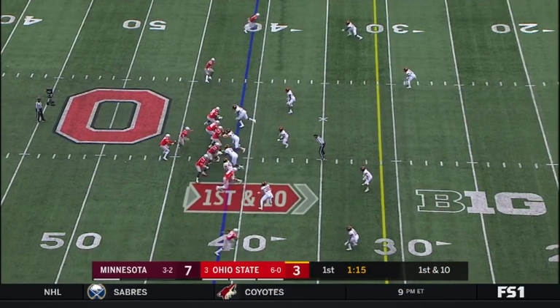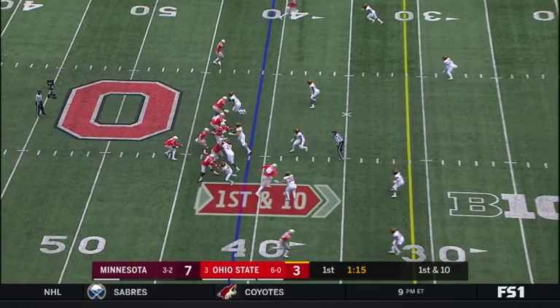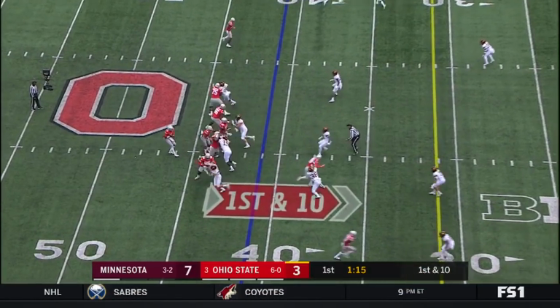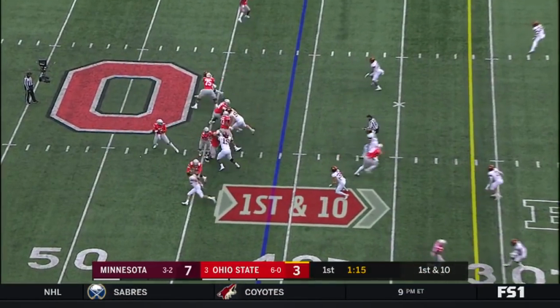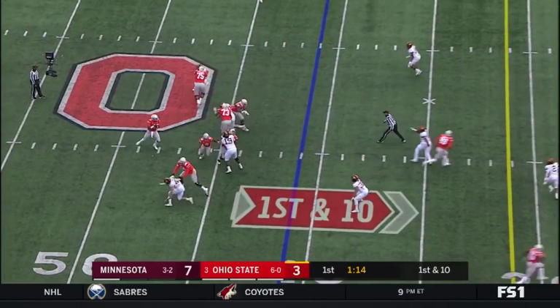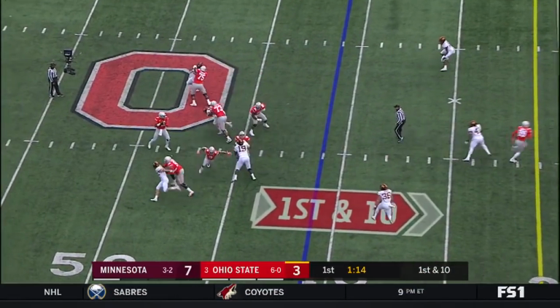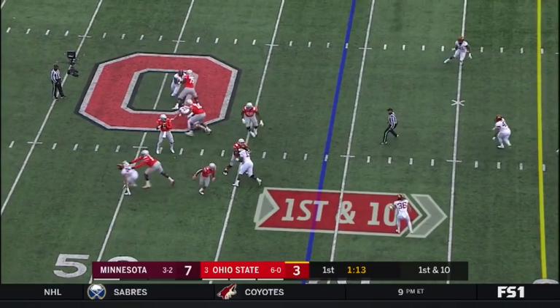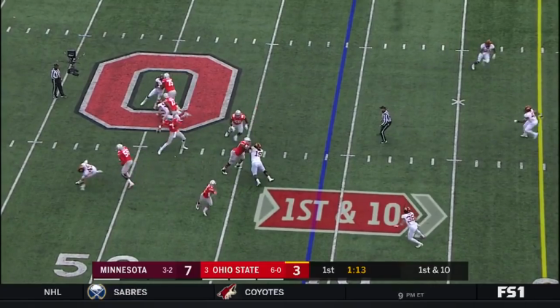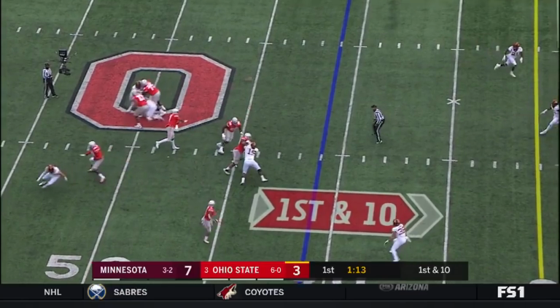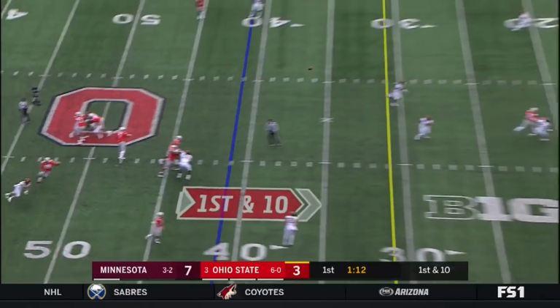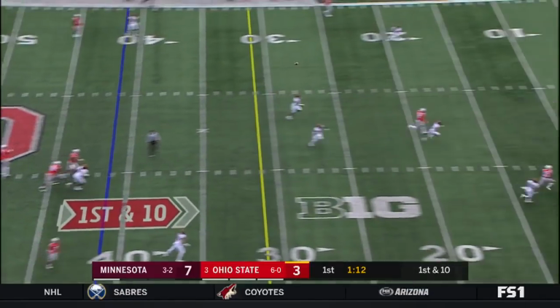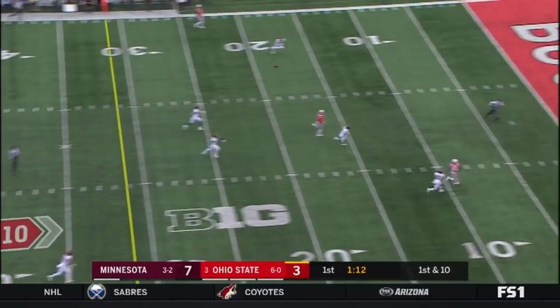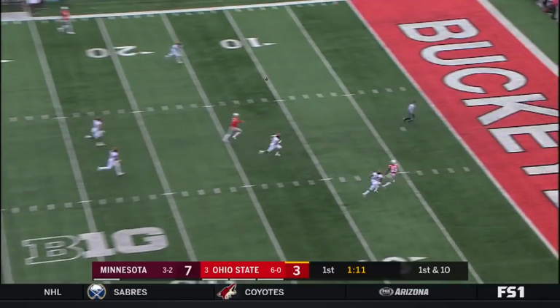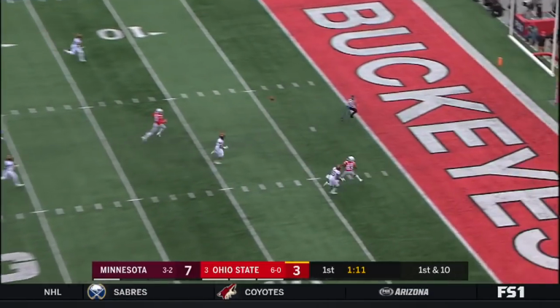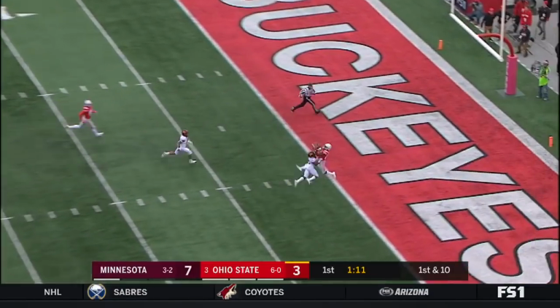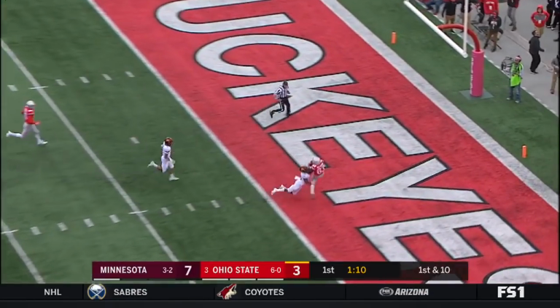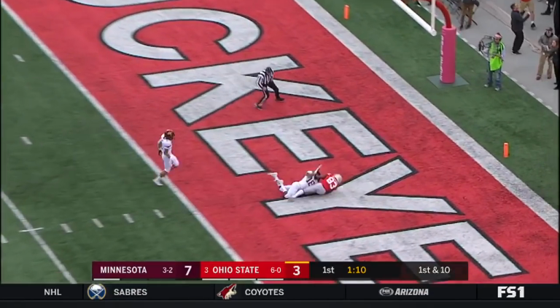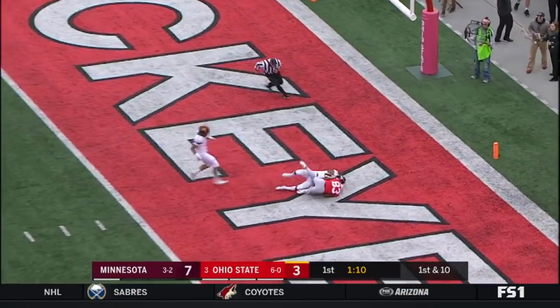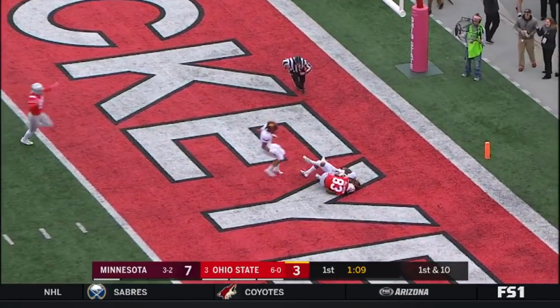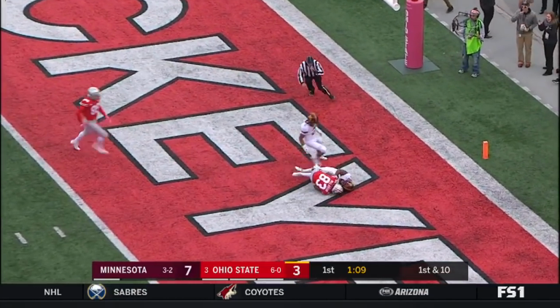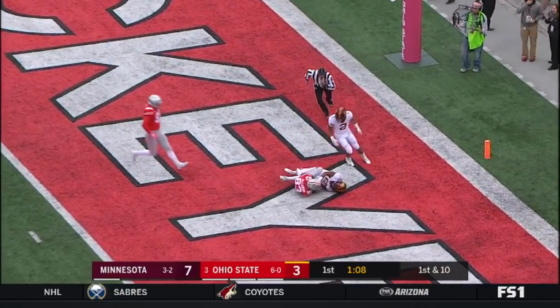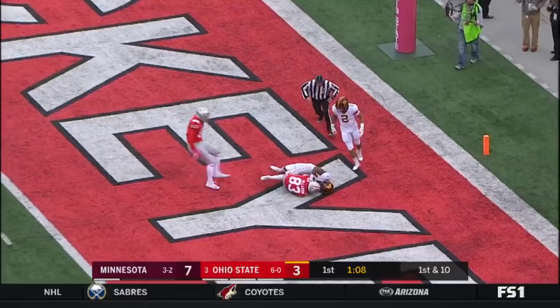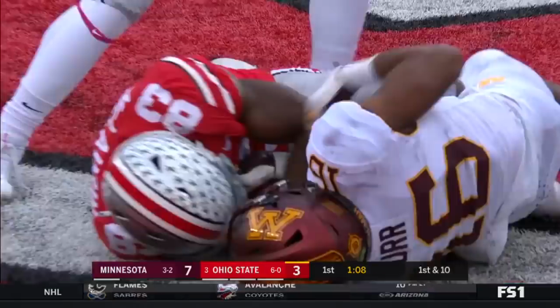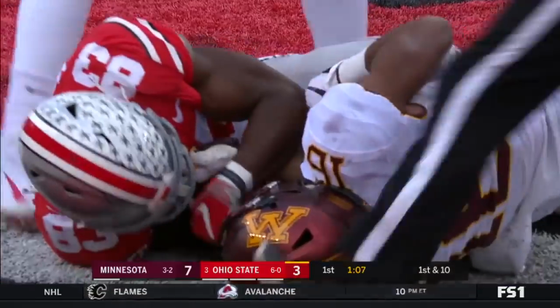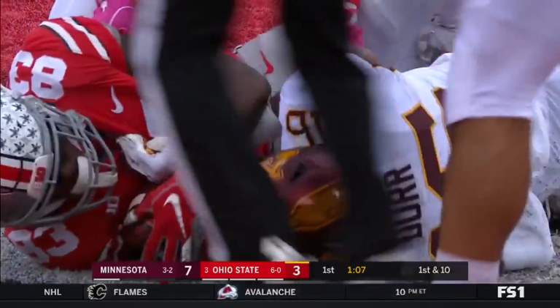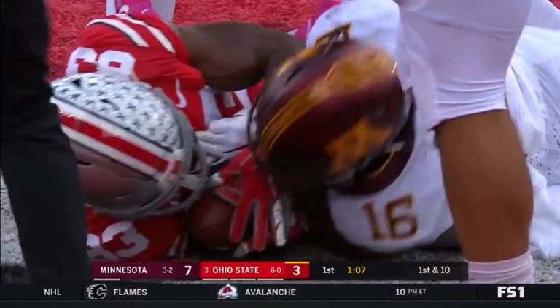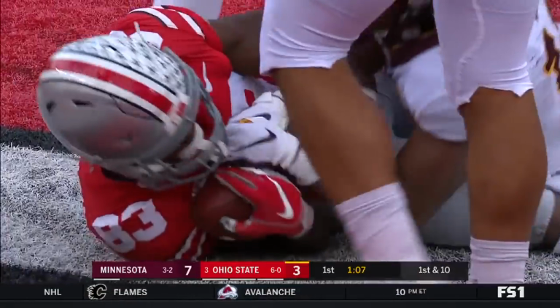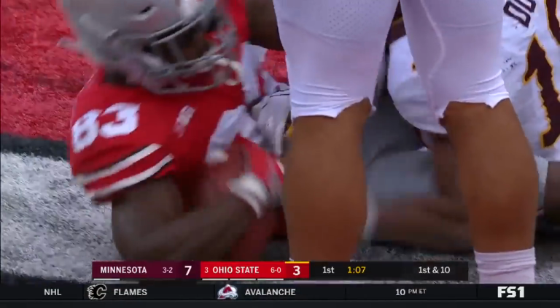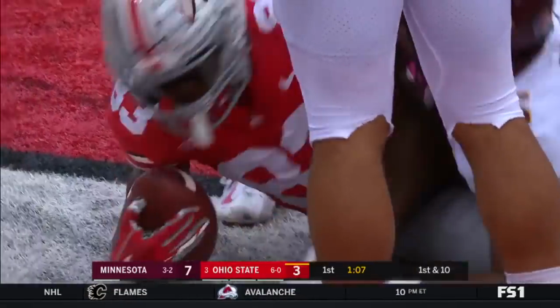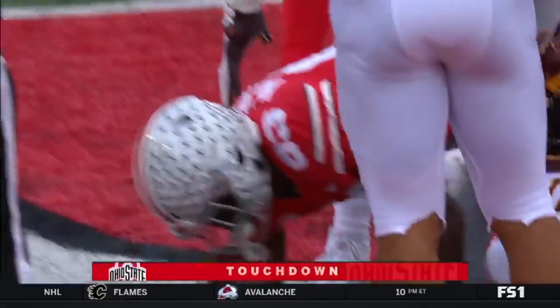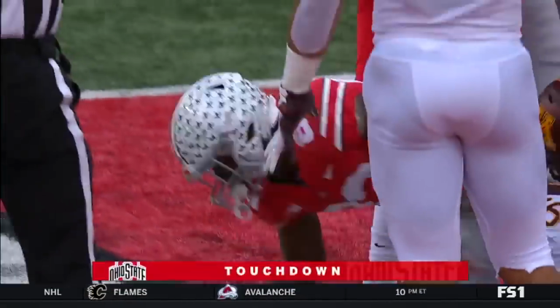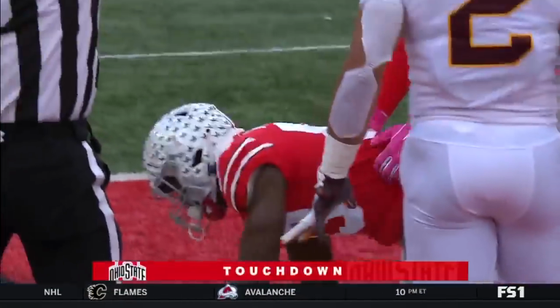First down. Haskins drops back. Touchdown, Buckeyes! McLaurin, 41 yards!